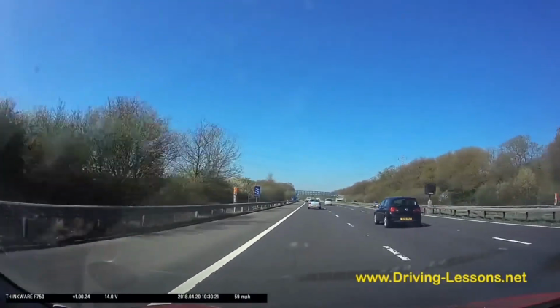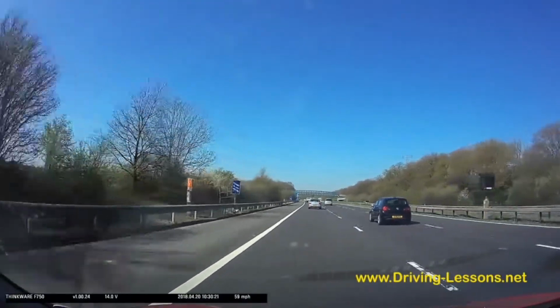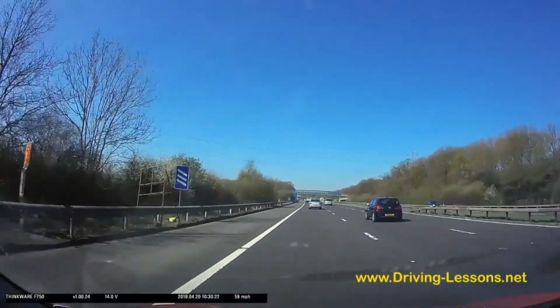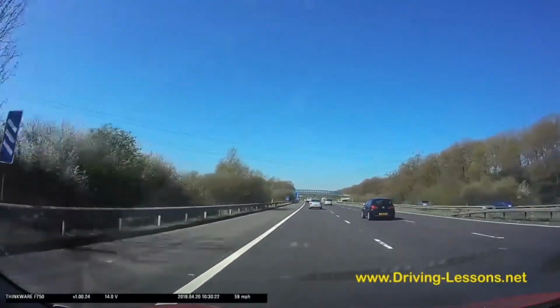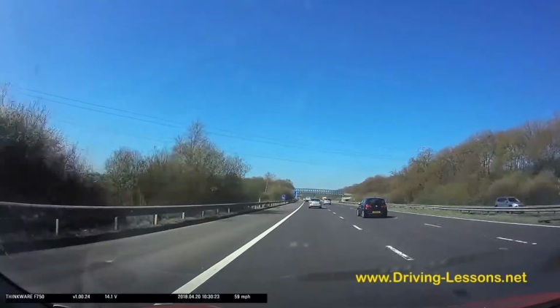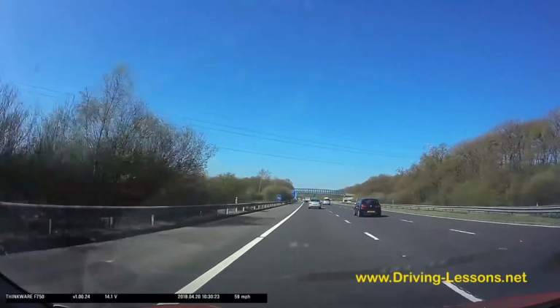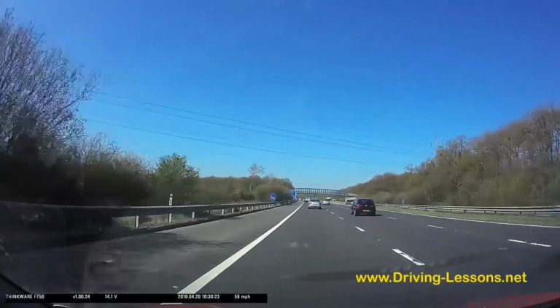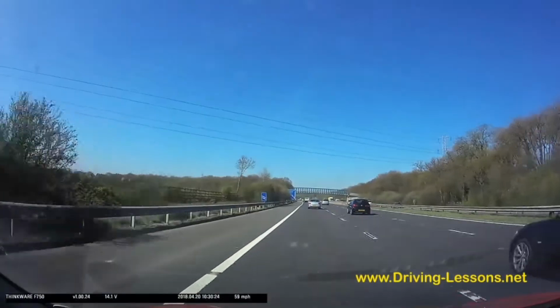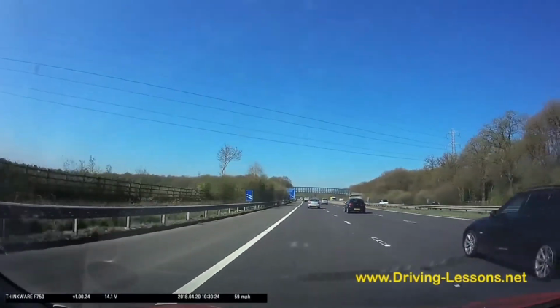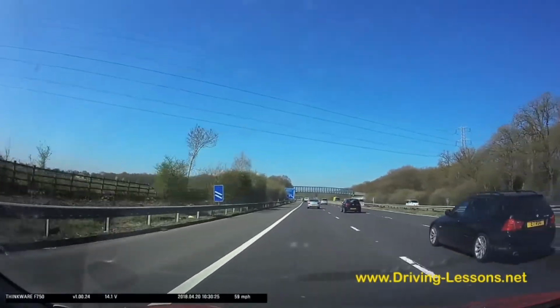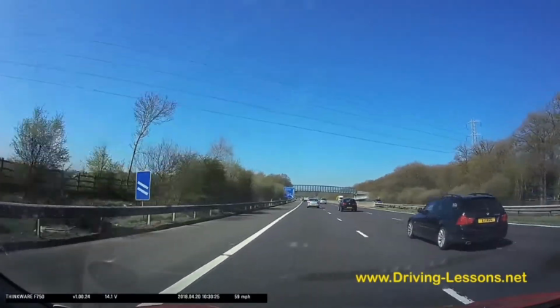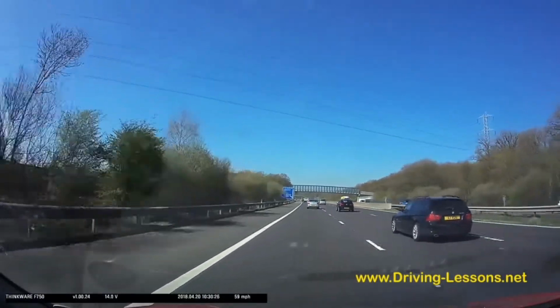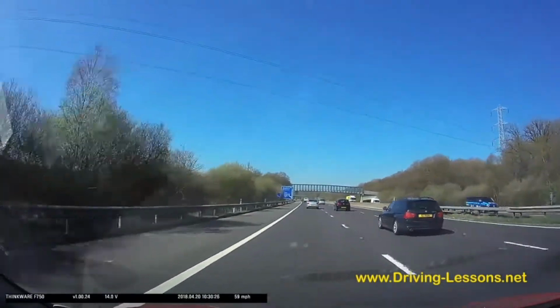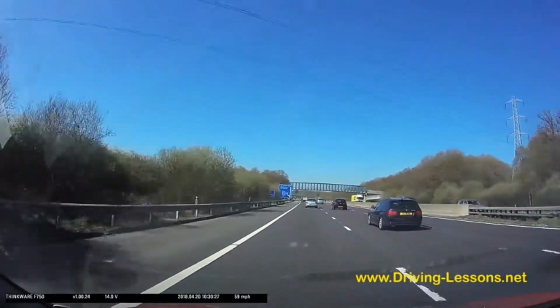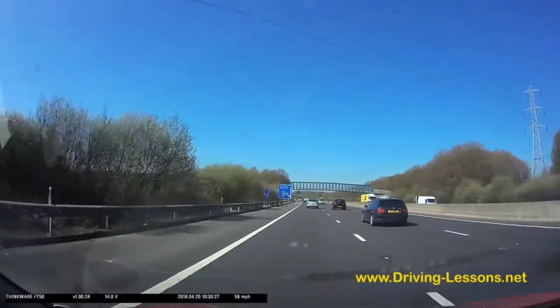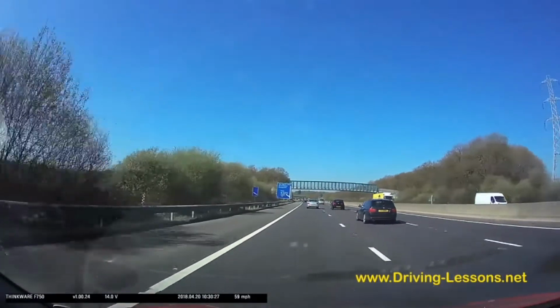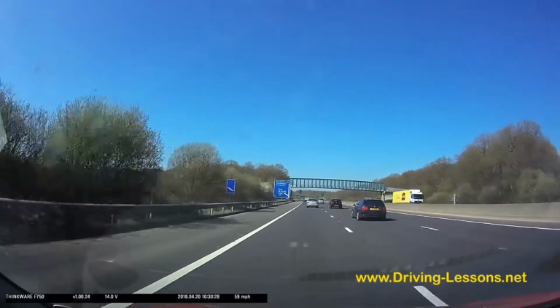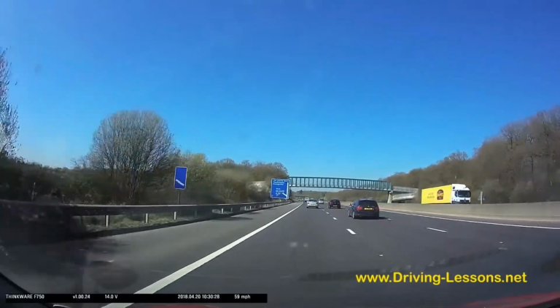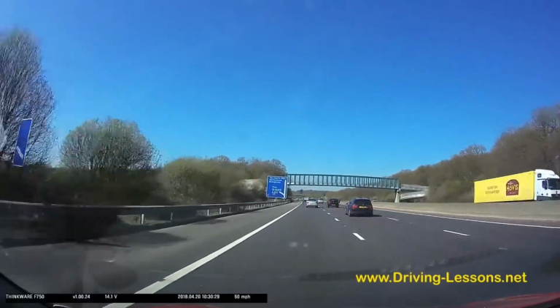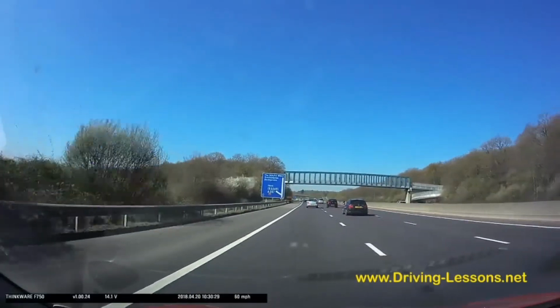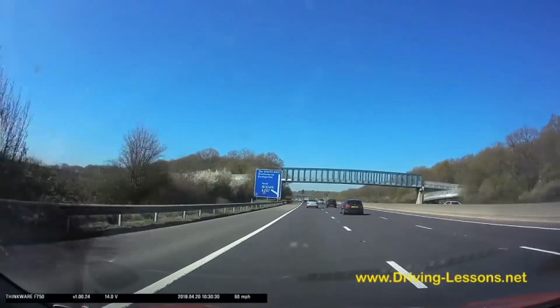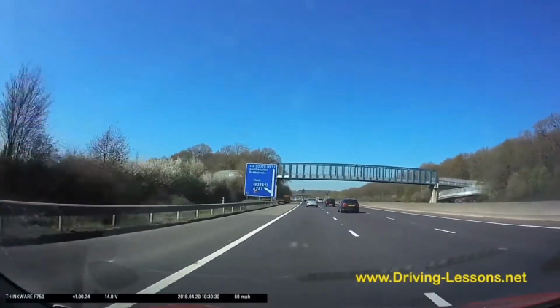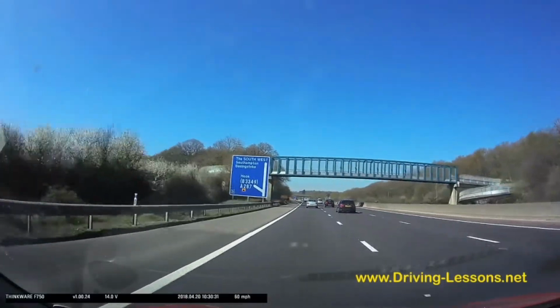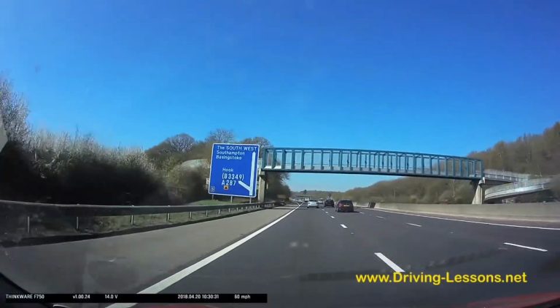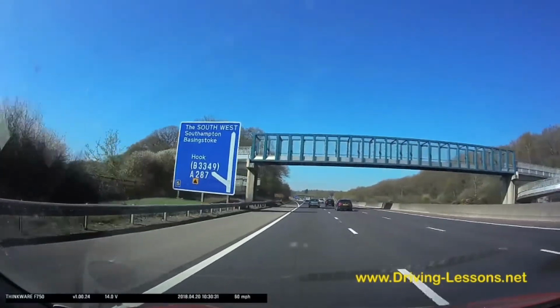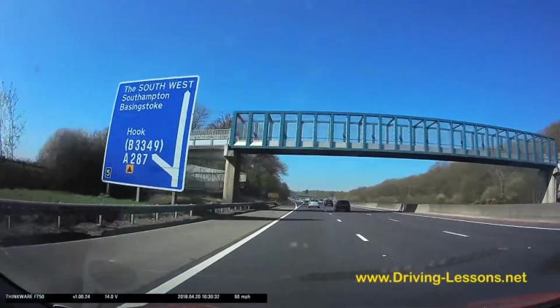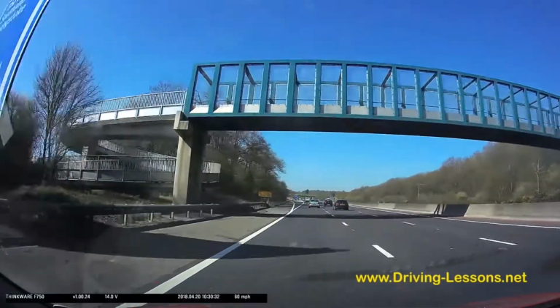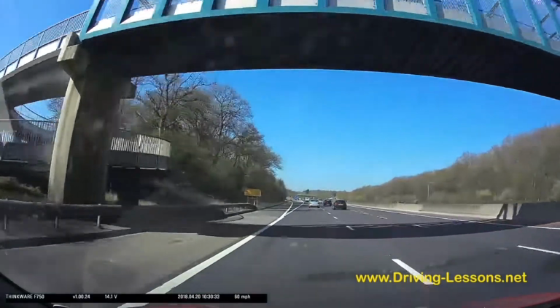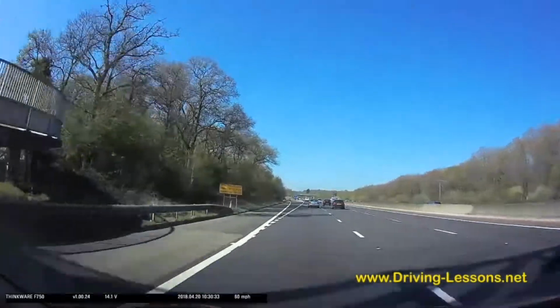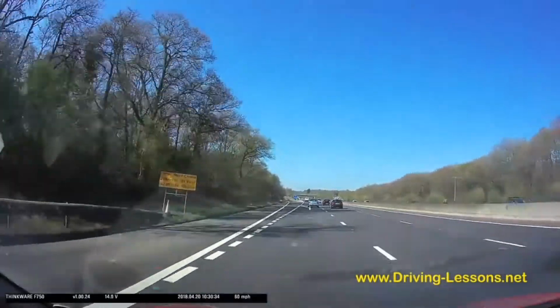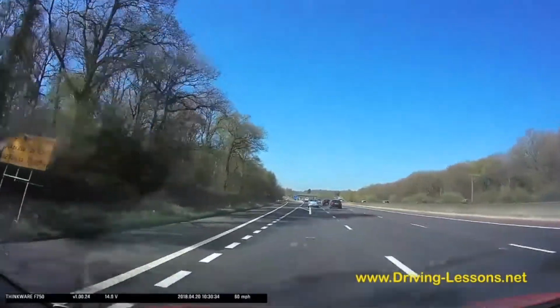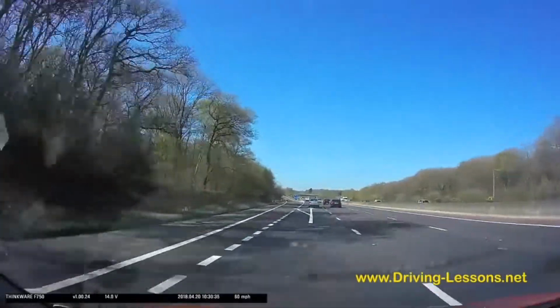Here's my countdown markers — 300 yards. I put my left indicator on now to let people know I'm leaving. I maintain my speed as I pass the 200 and the 100, check my mirrors to make sure no one's going to cut across in front at the last minute, and then steer gently onto the slip road.